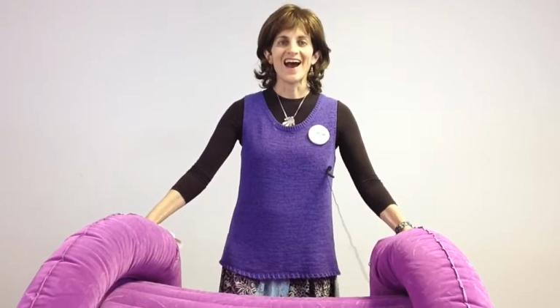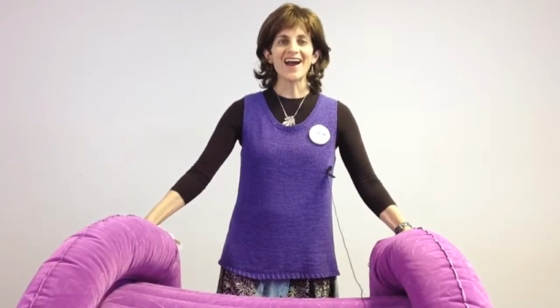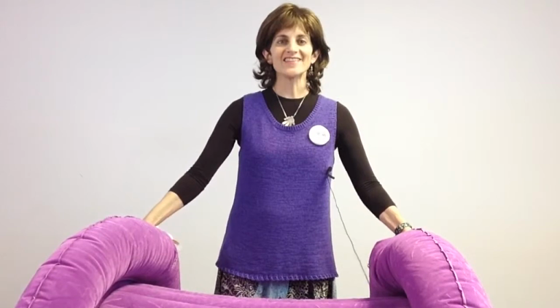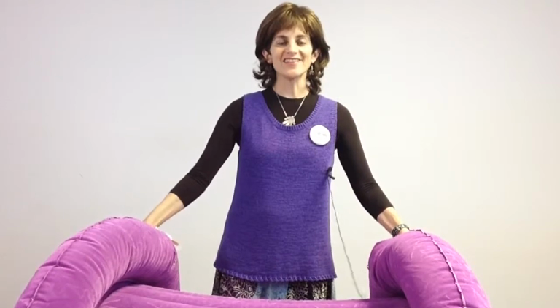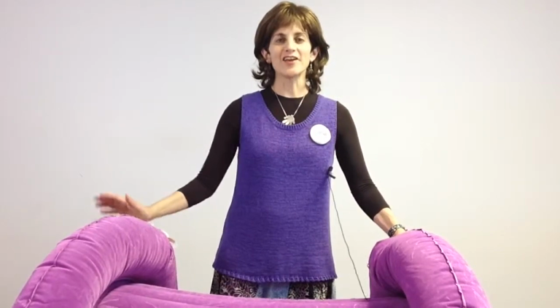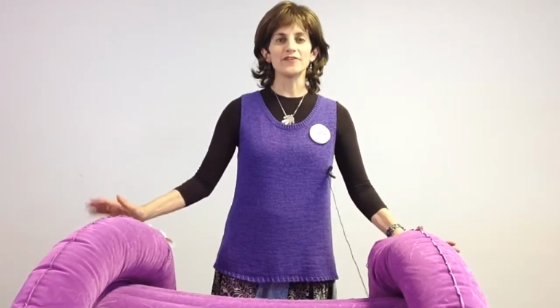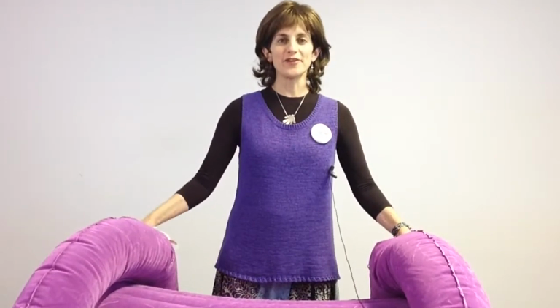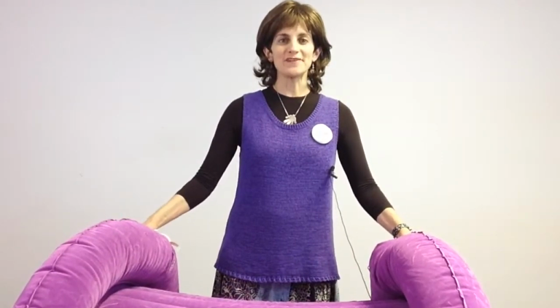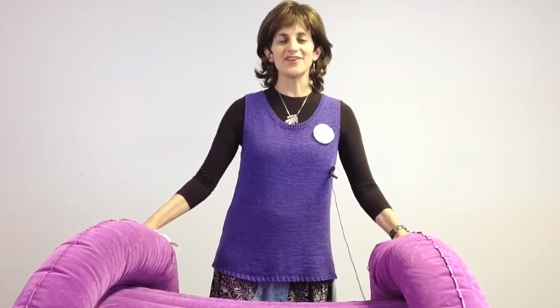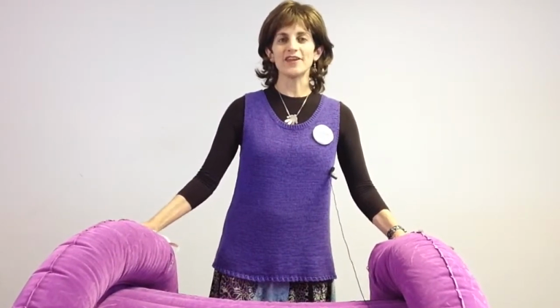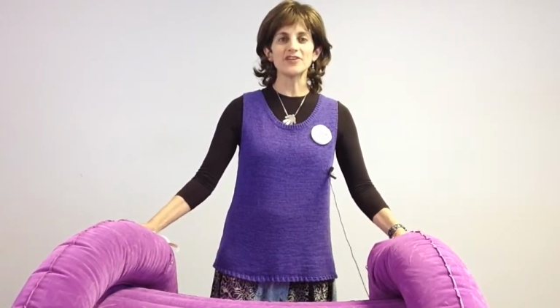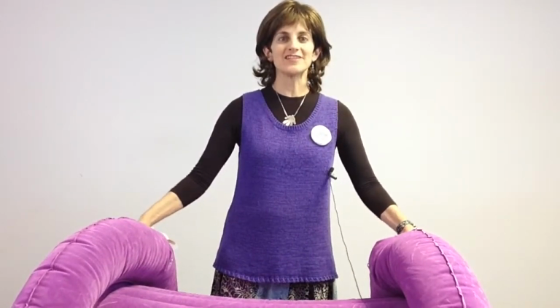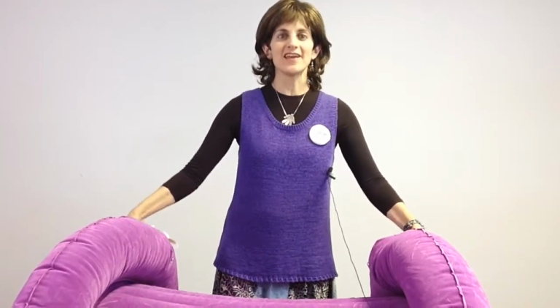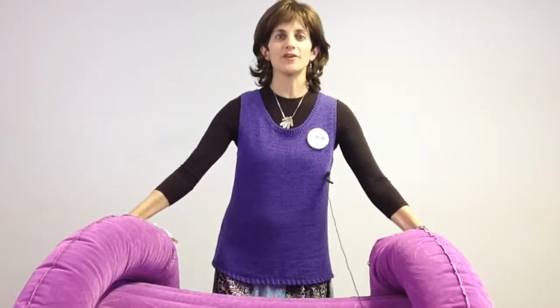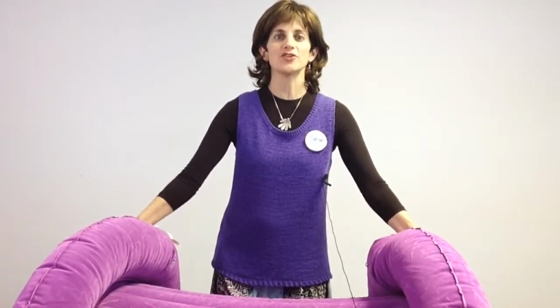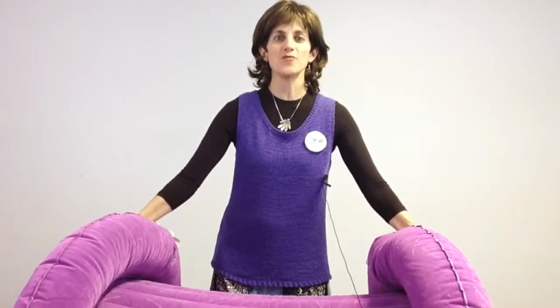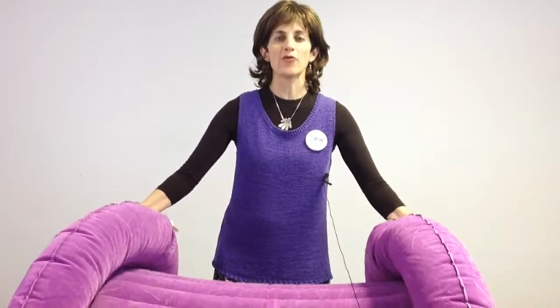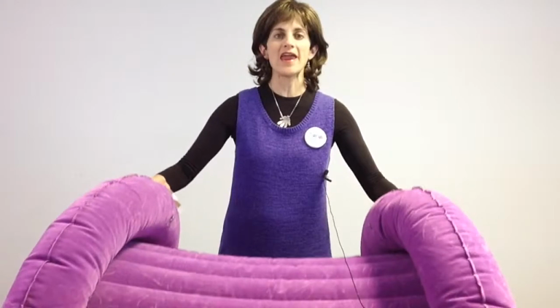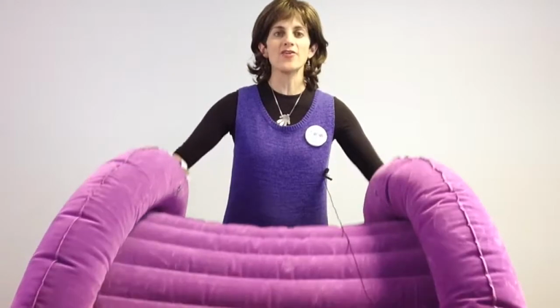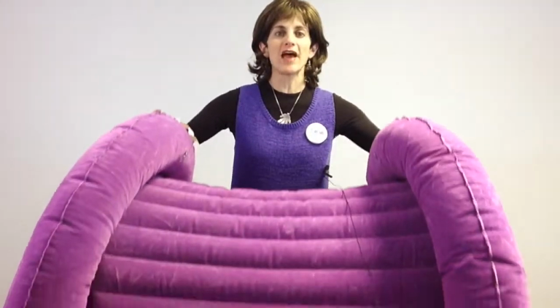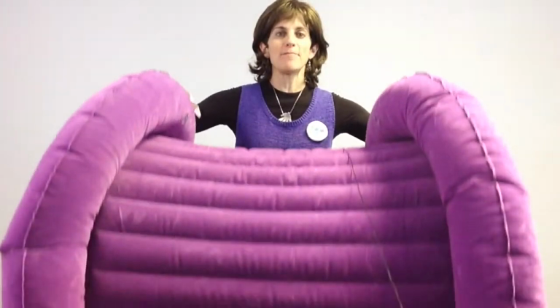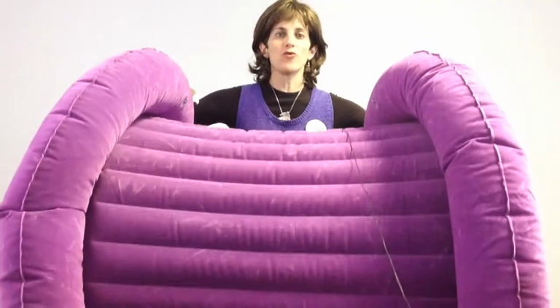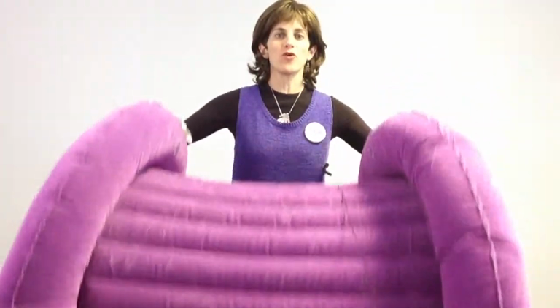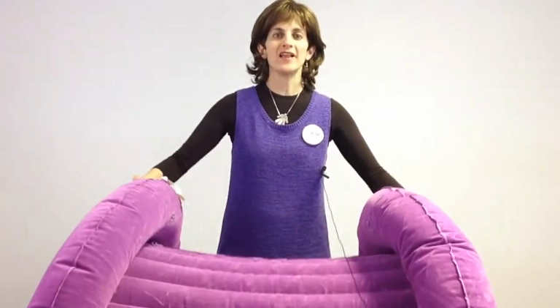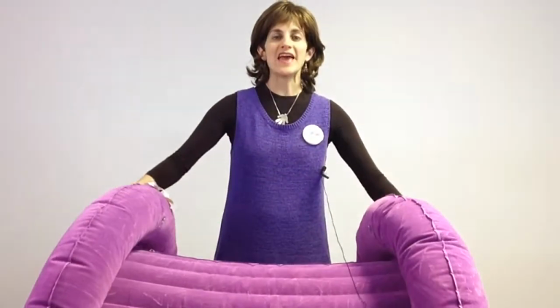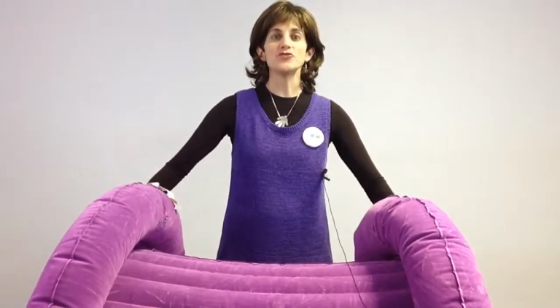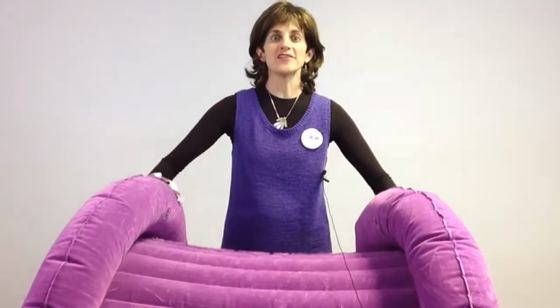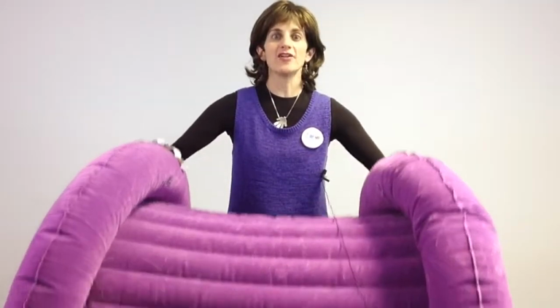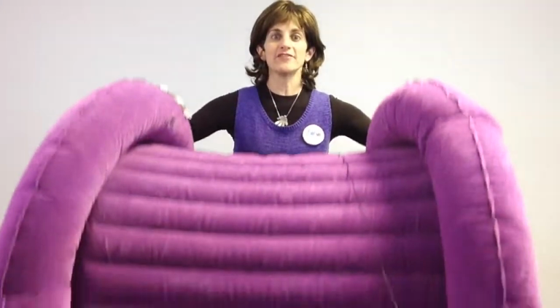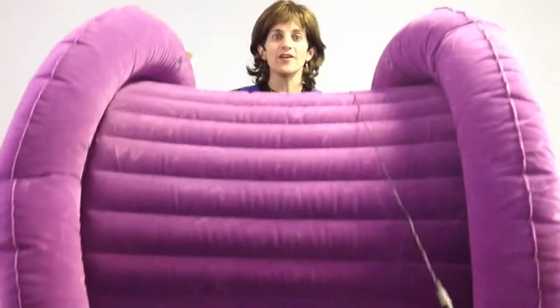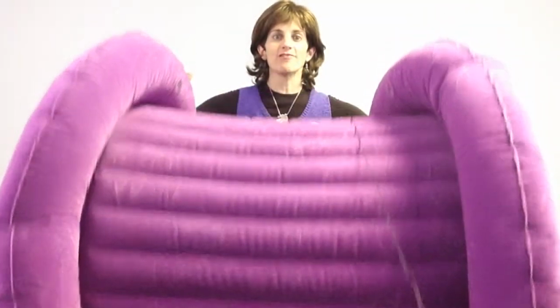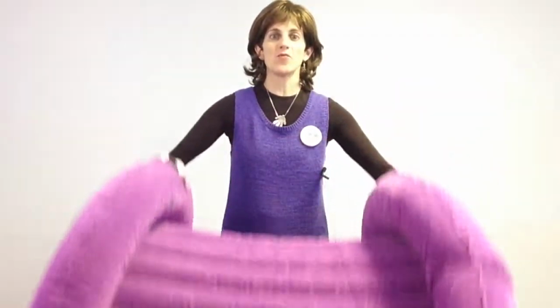Hi, this is Ilana, the physical therapist here at Fun and Function. Today I'm going to show you our Air Light Barrel Roll, and as you can tell, it is very lightweight.